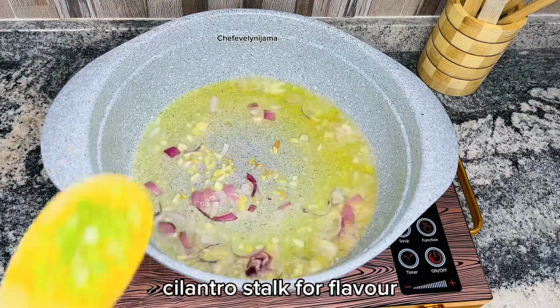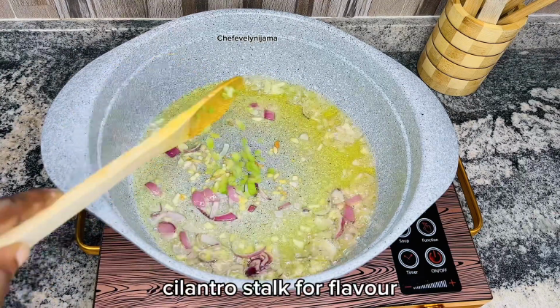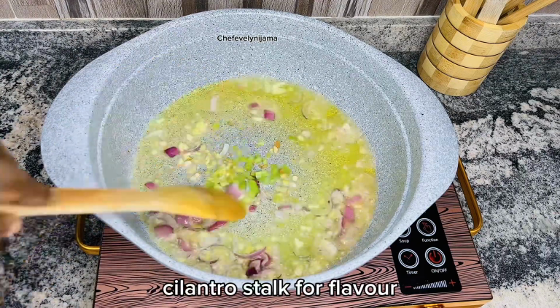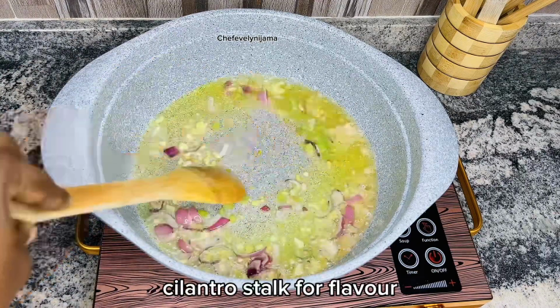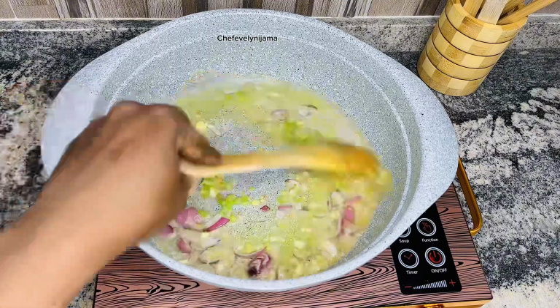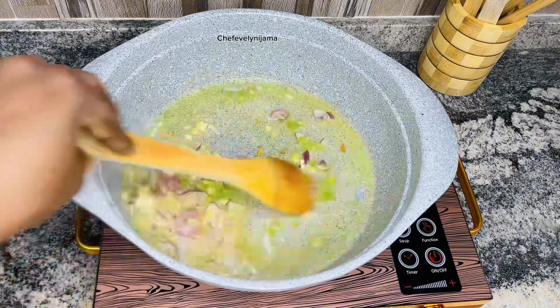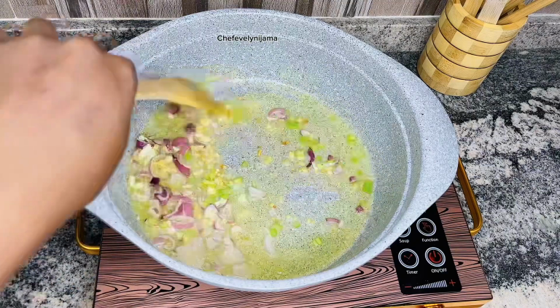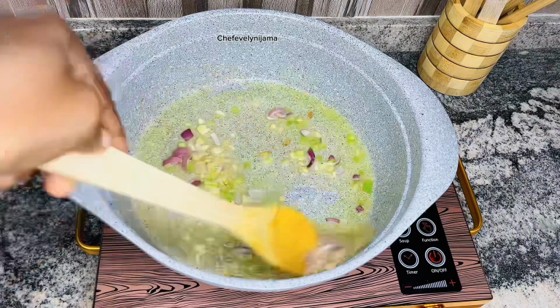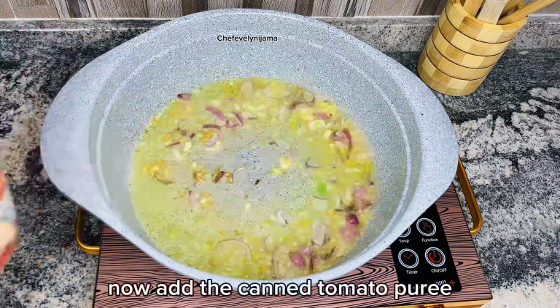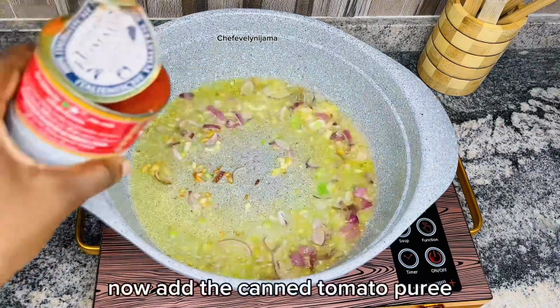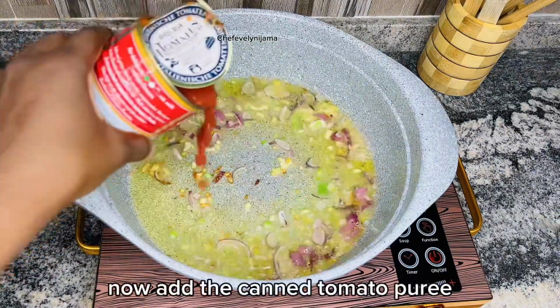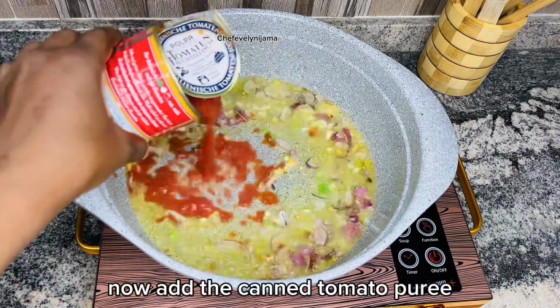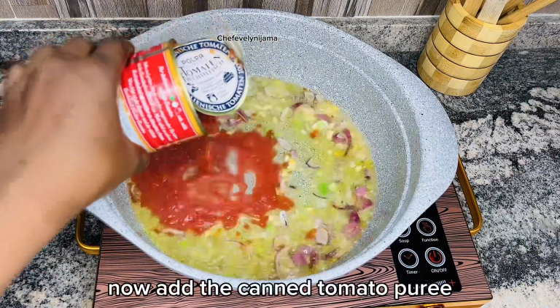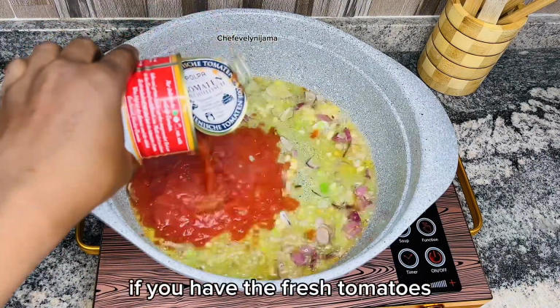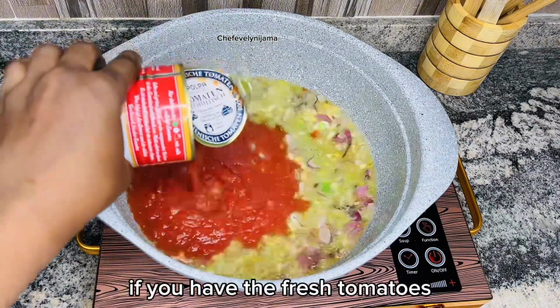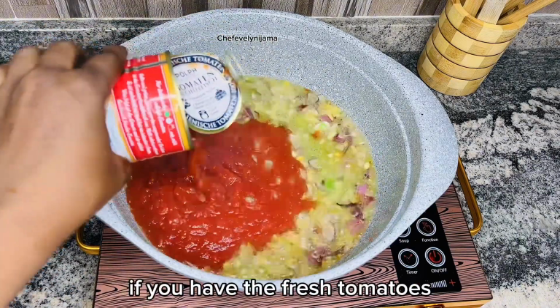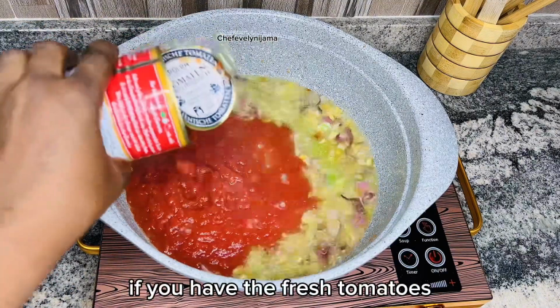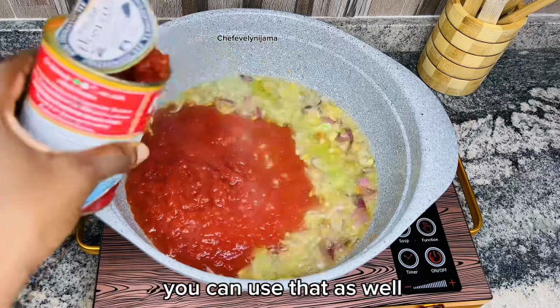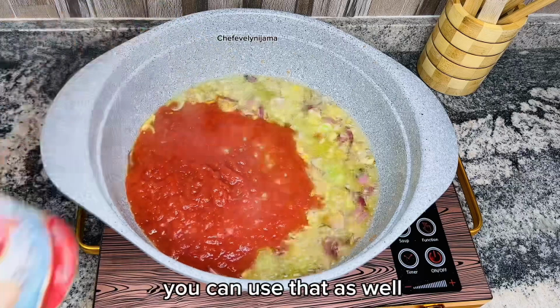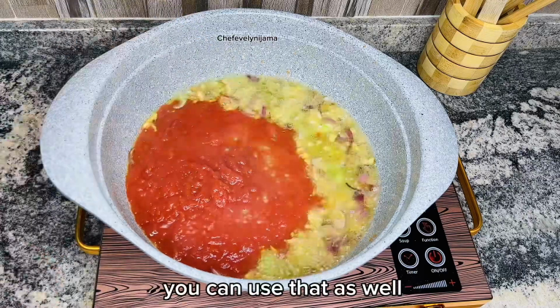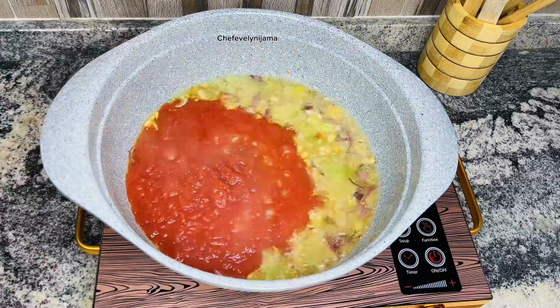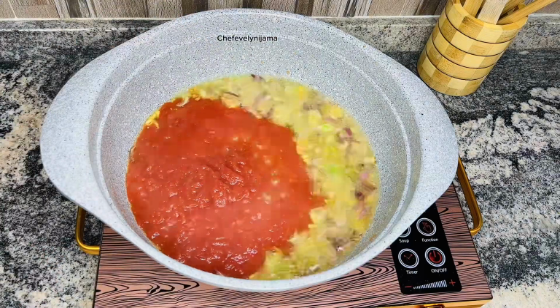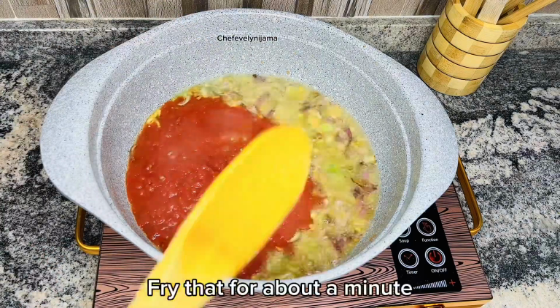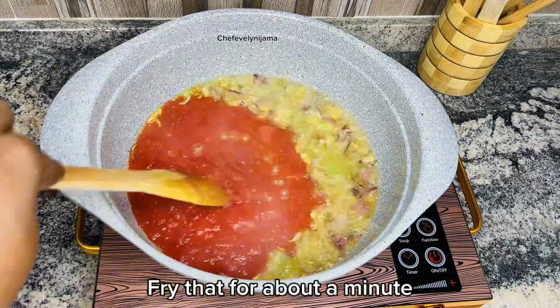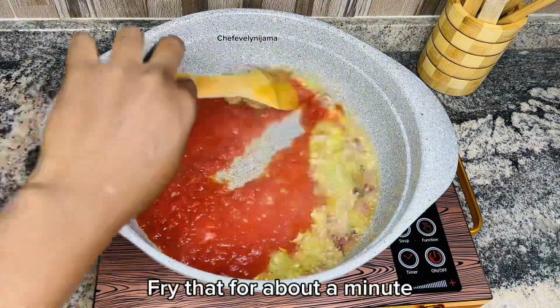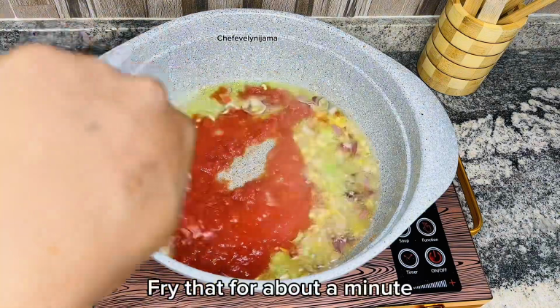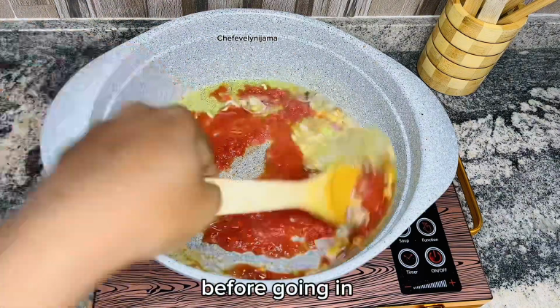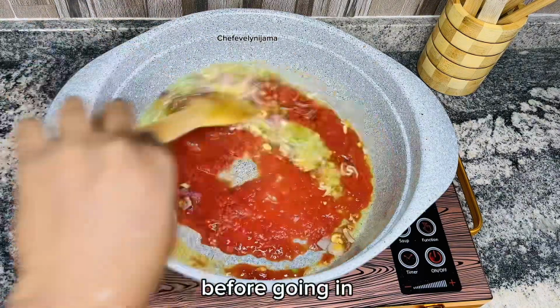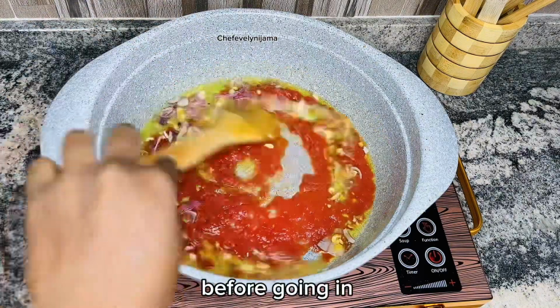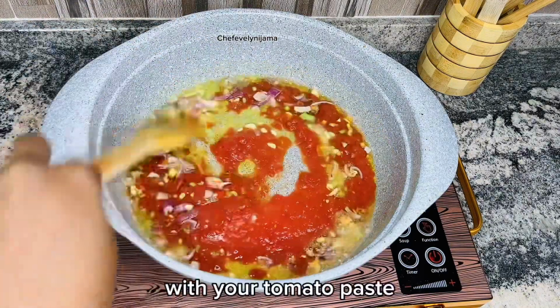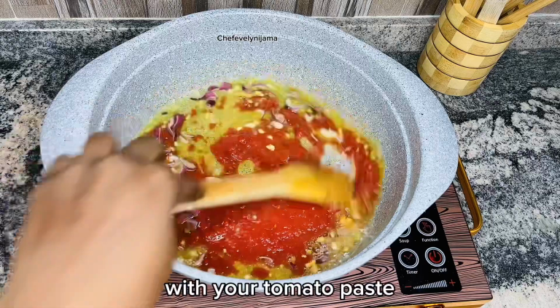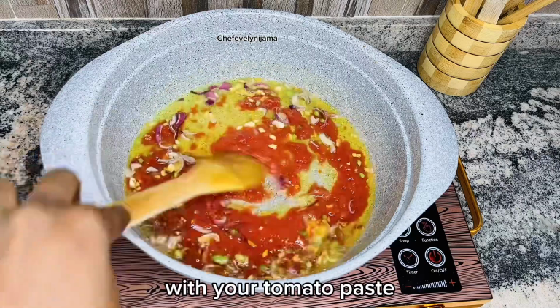Go in with thinly diced cilantro stock for flavor. Now add the canned tomato puree — if you have fresh tomatoes, you can use that as well. Fry that for about a minute before going in with your tomato paste.